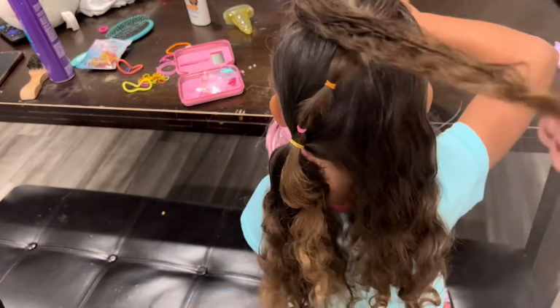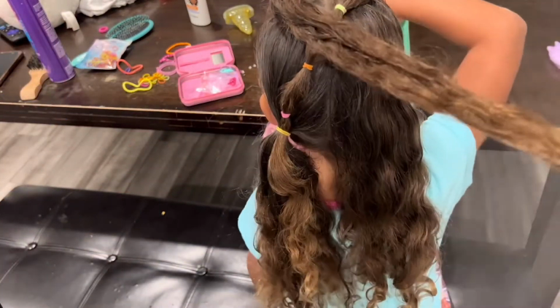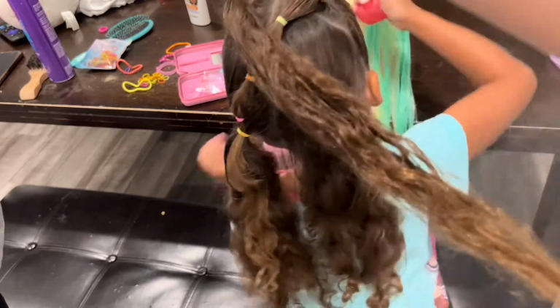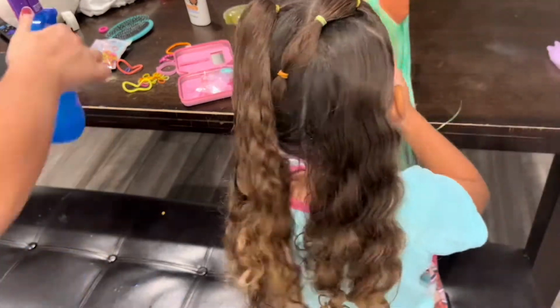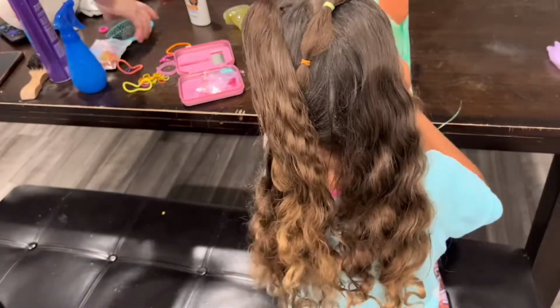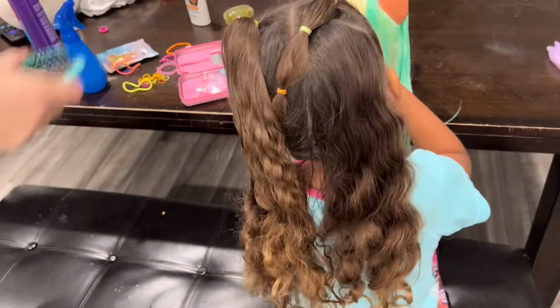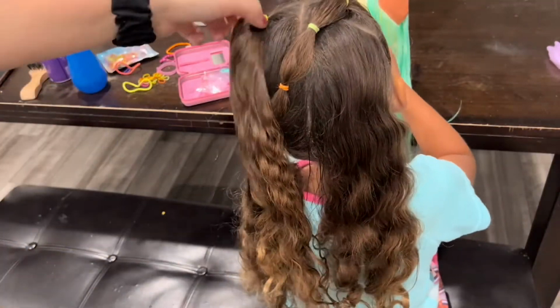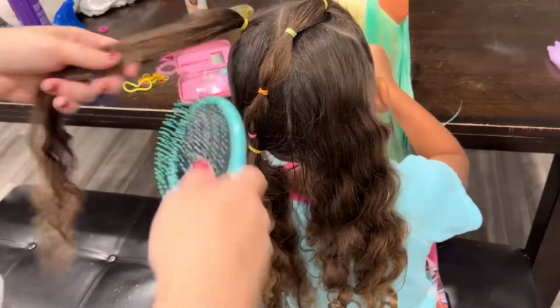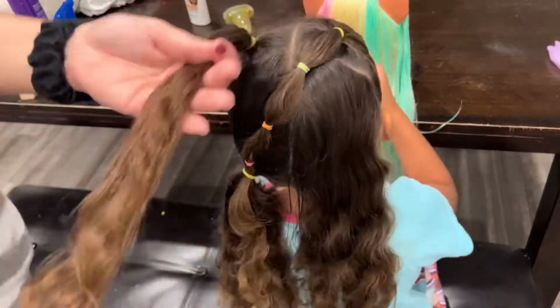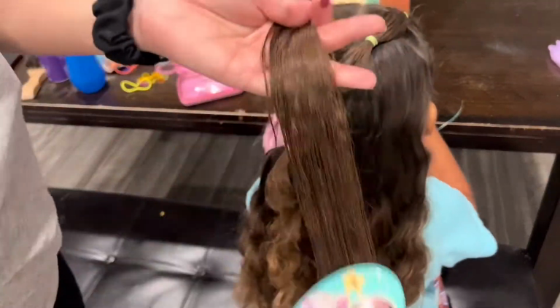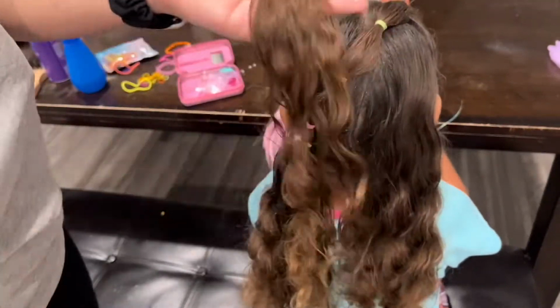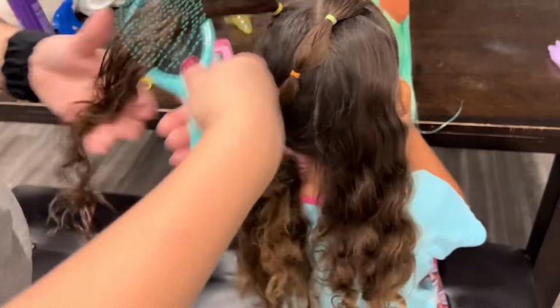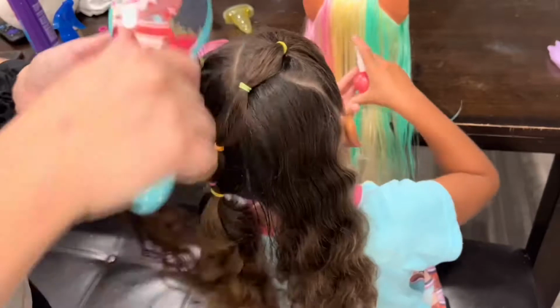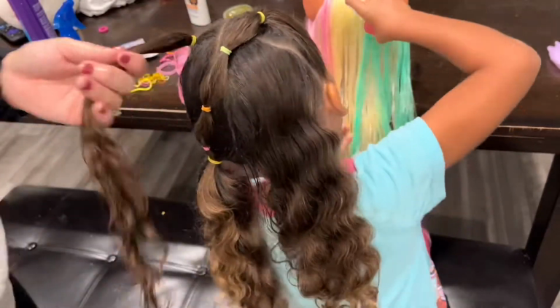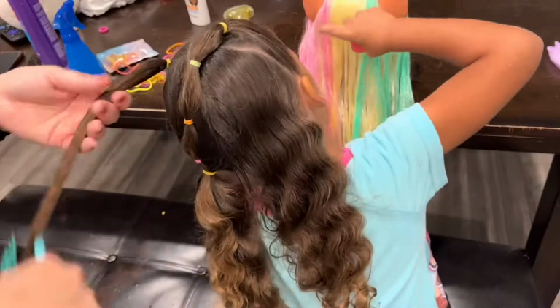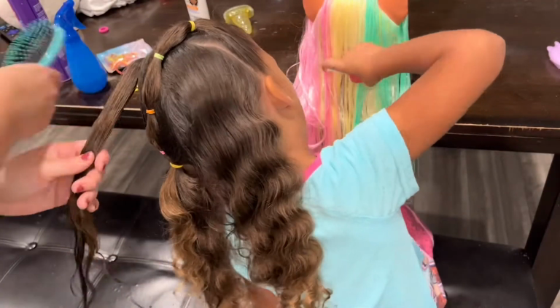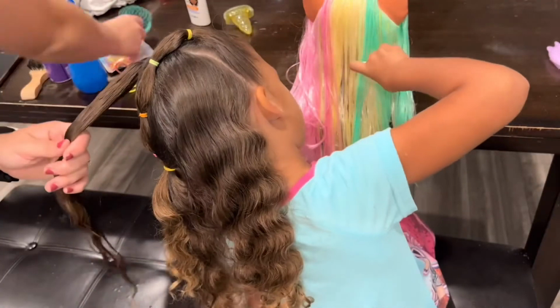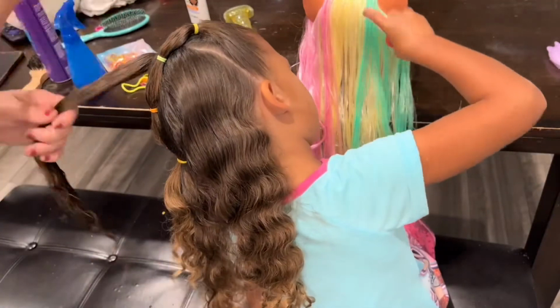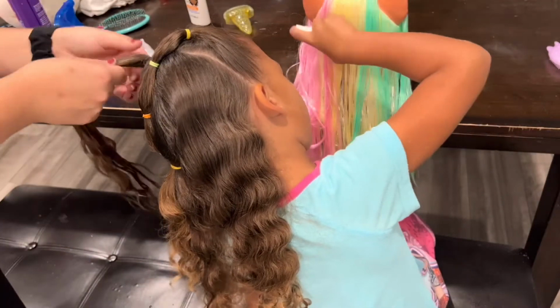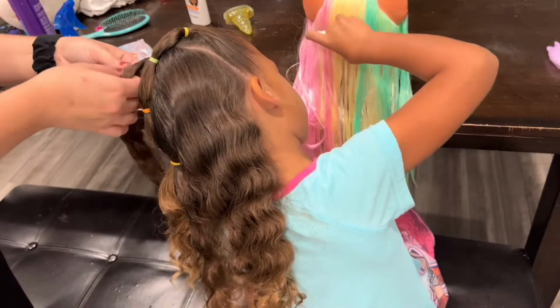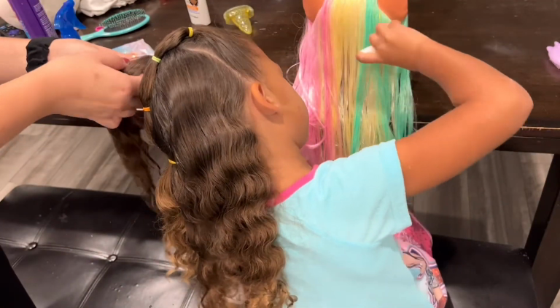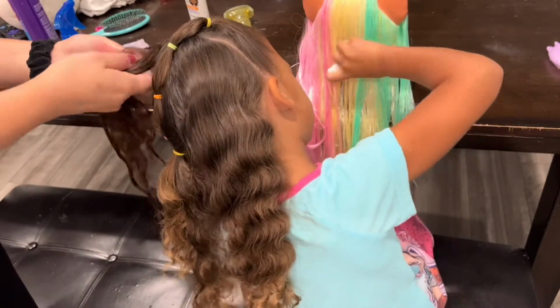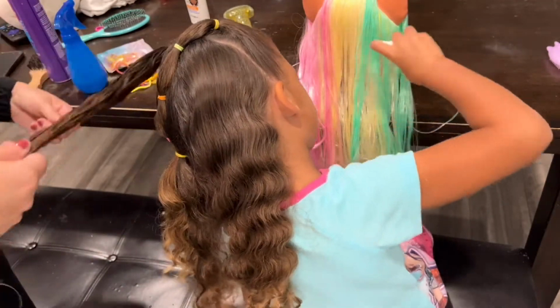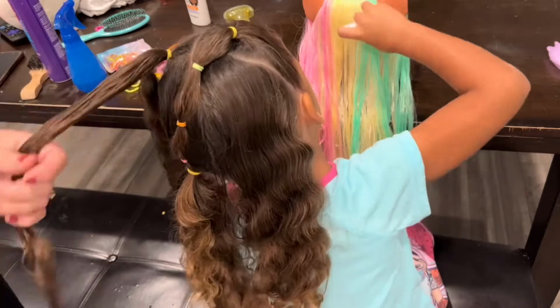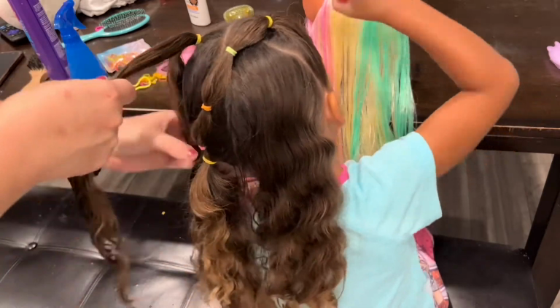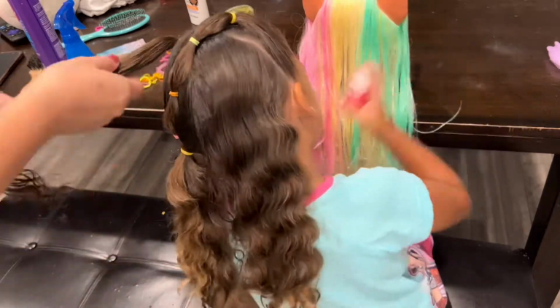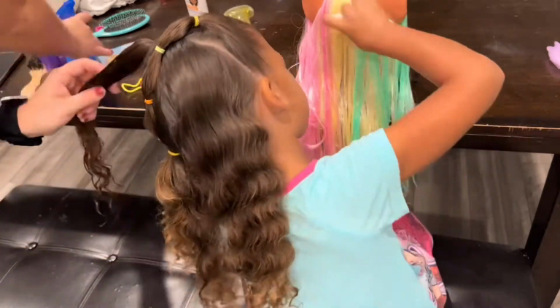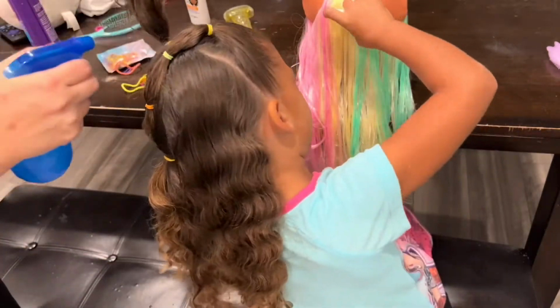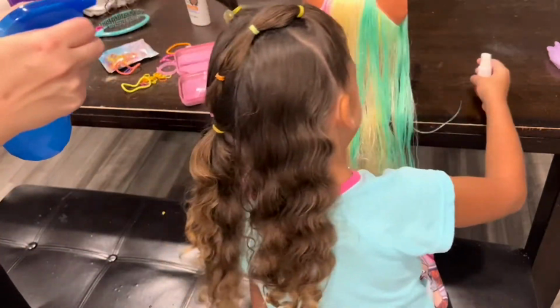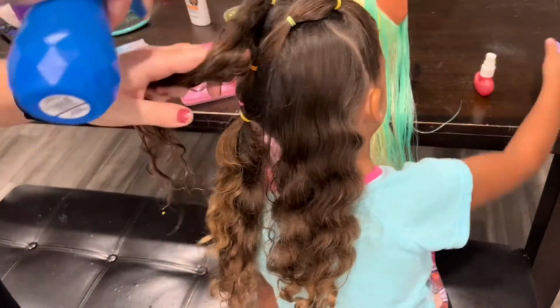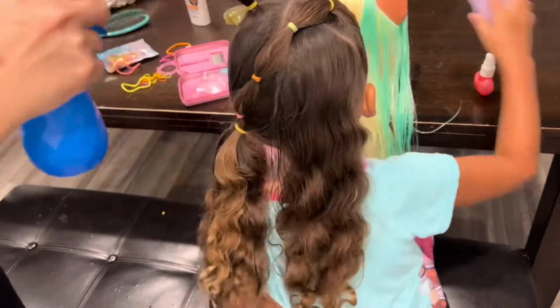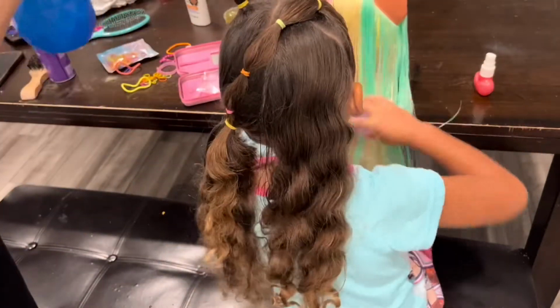Throughout most of the video you'll see I'm only using water in her hair — I don't use too many hair products and I don't really have any great hair product recommendations. I do like the detangler that we're using right now and I'll show you guys that in a few minutes. However, I haven't found anything that really works in her hair that I love to purchase over and over again.